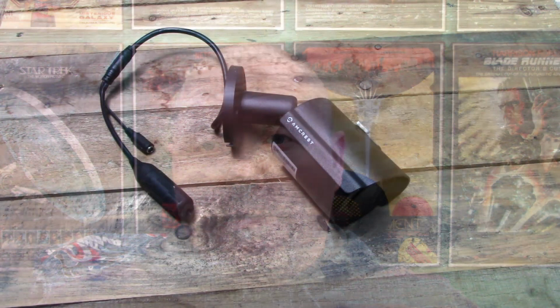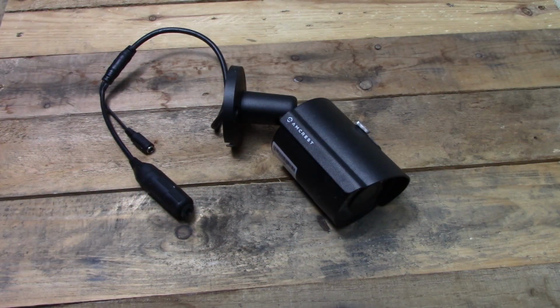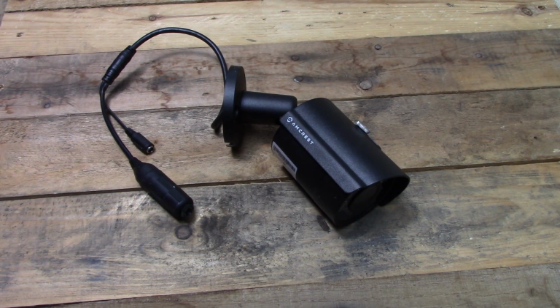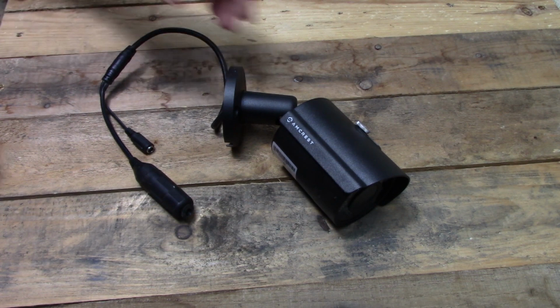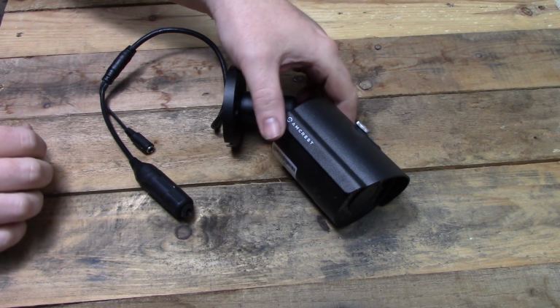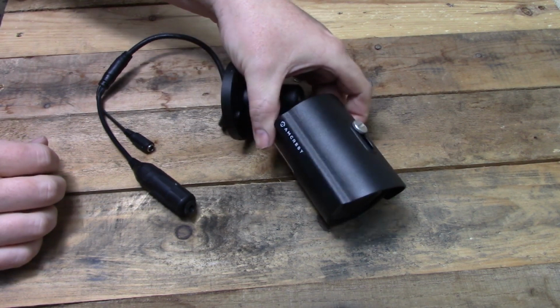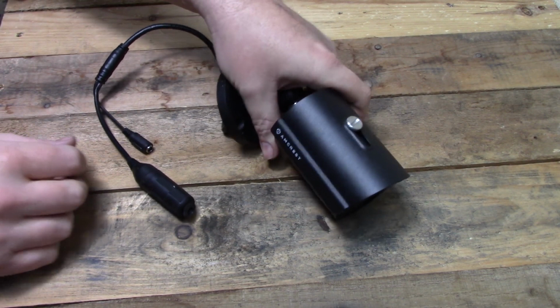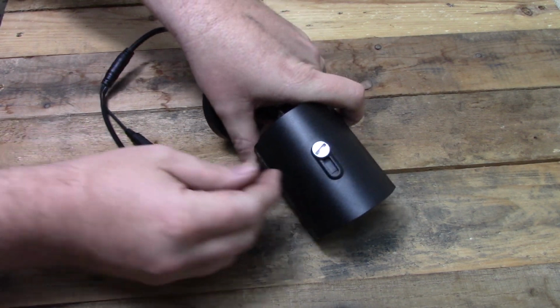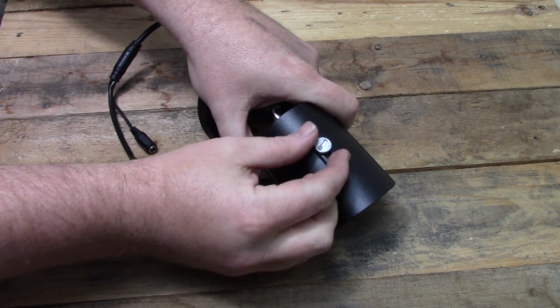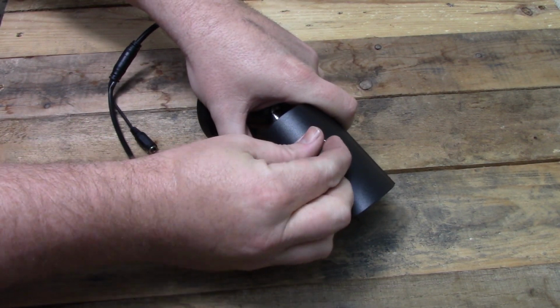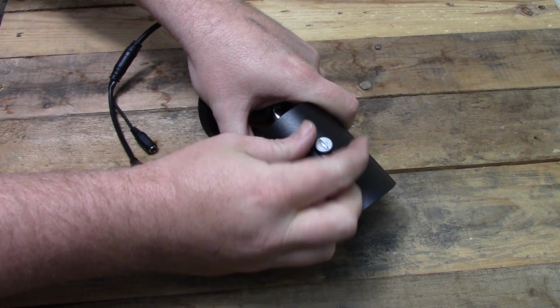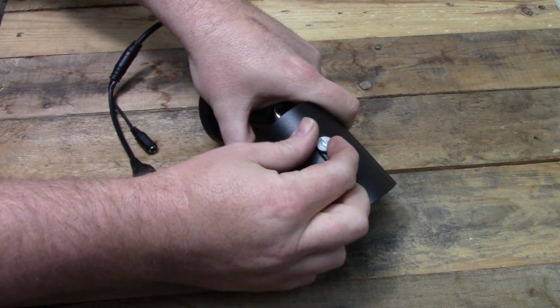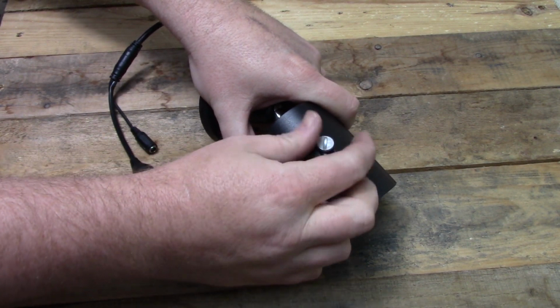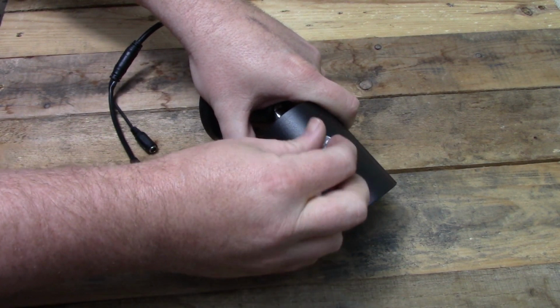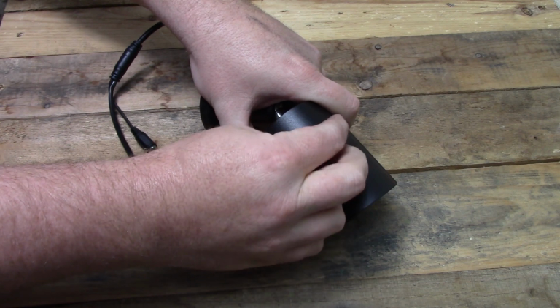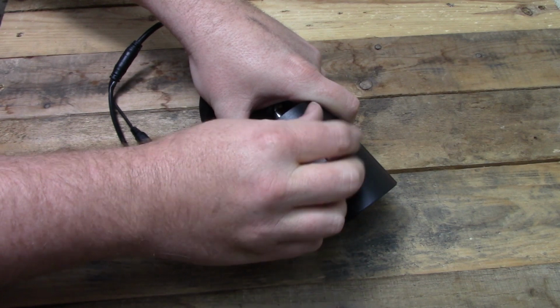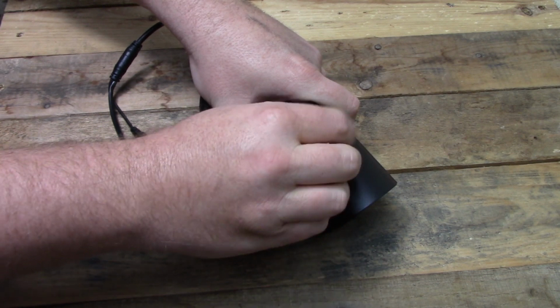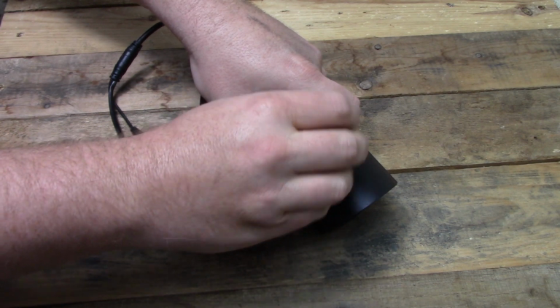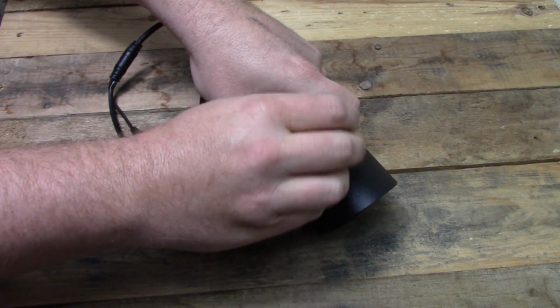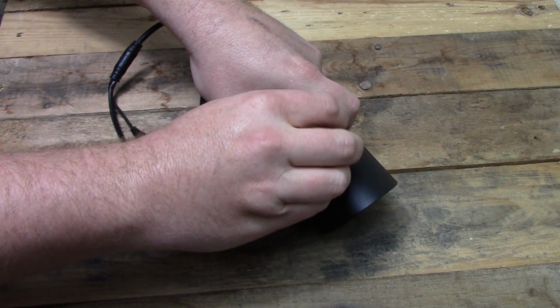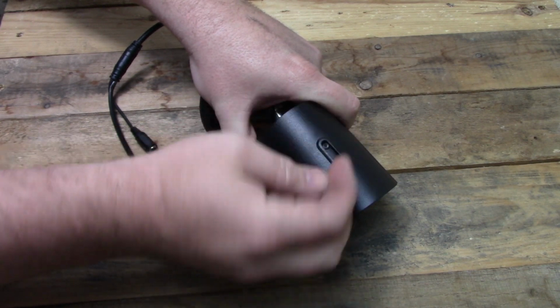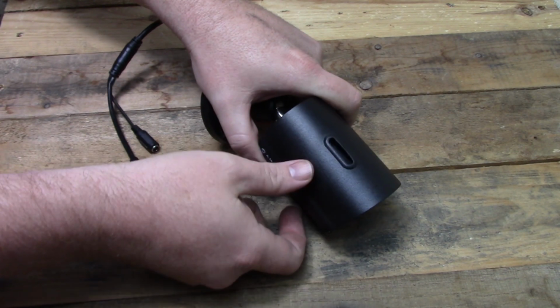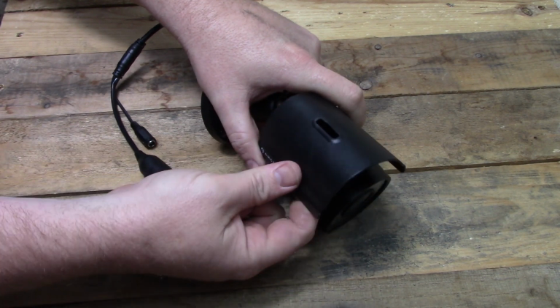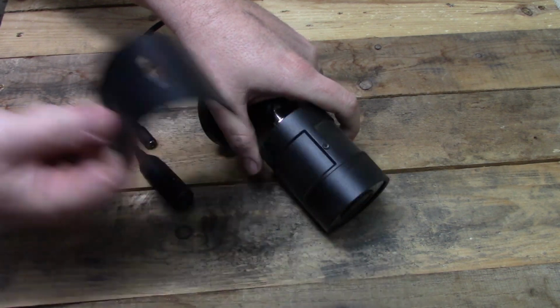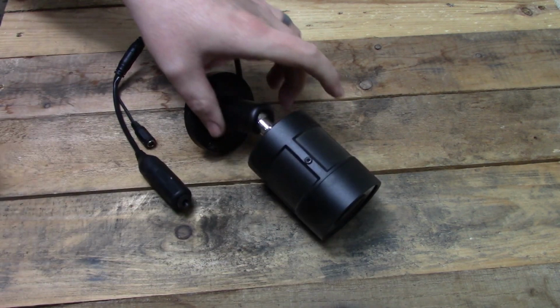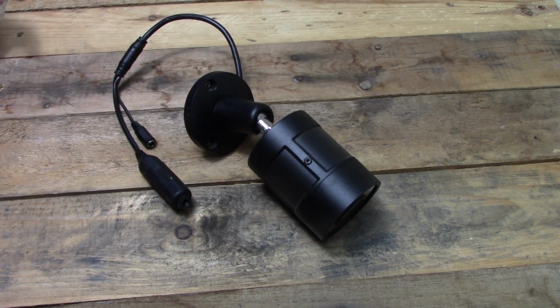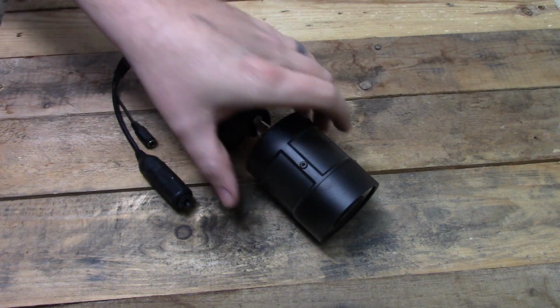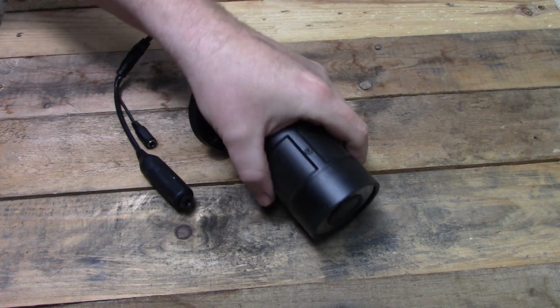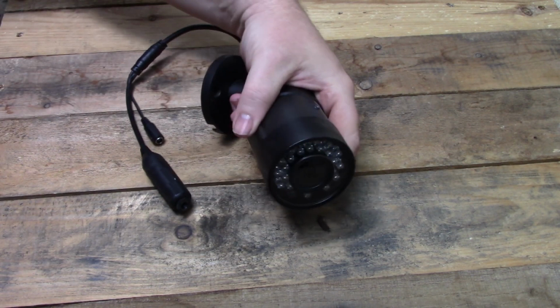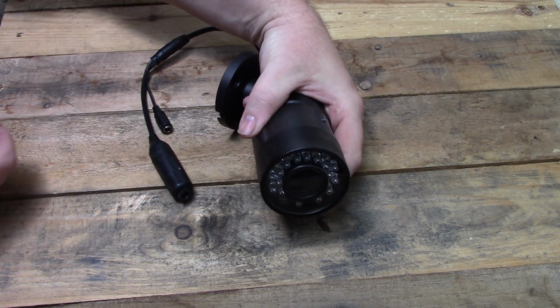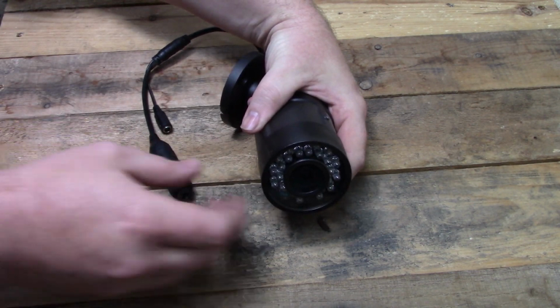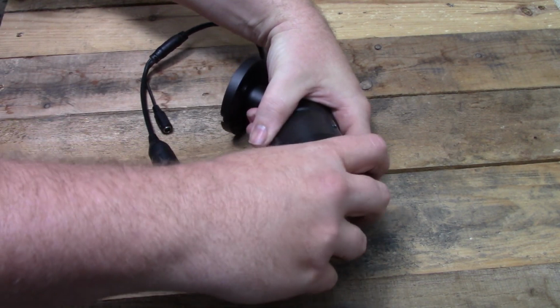The first thing to do is remove the screw holding the shield onto the body. If it is too tight to do by hand, just grab a screwdriver to get it started. Once that is pulled off, set it aside and get ready to unscrew the front lens cover.